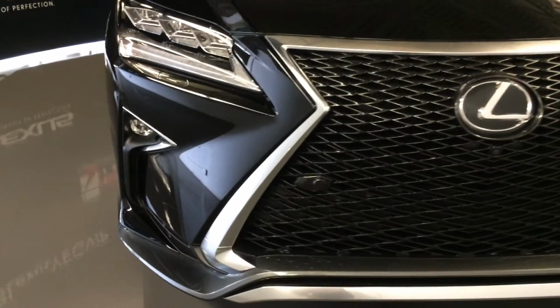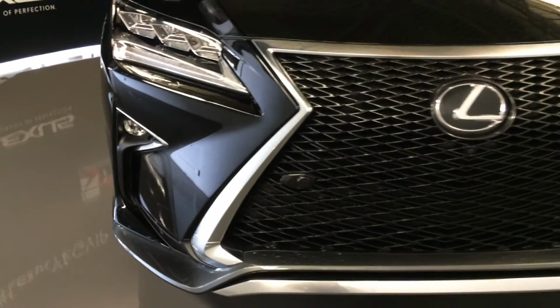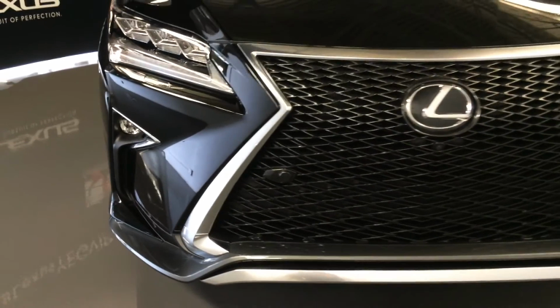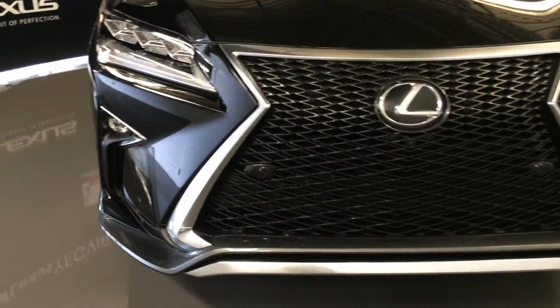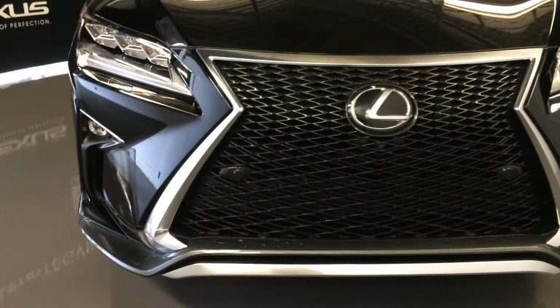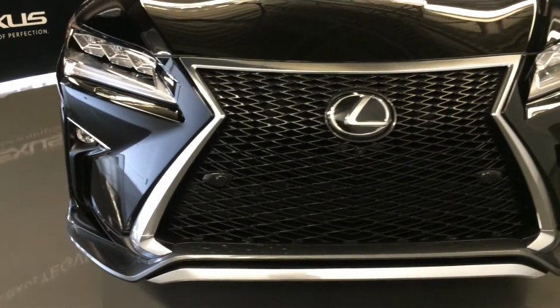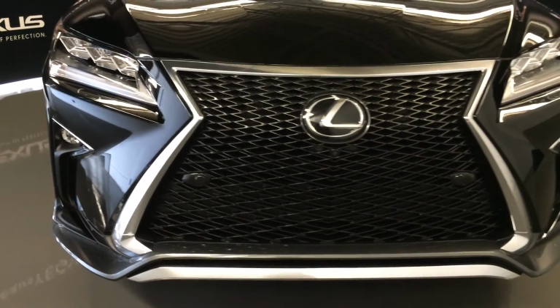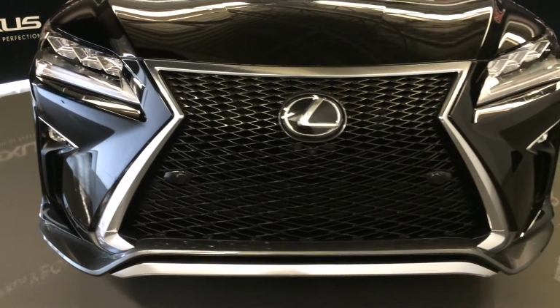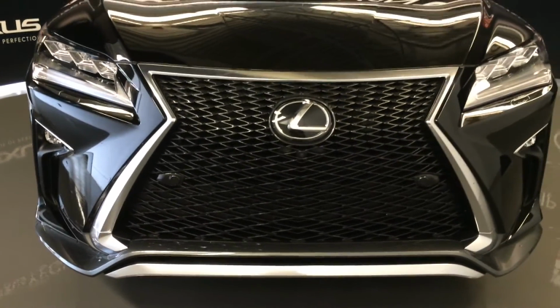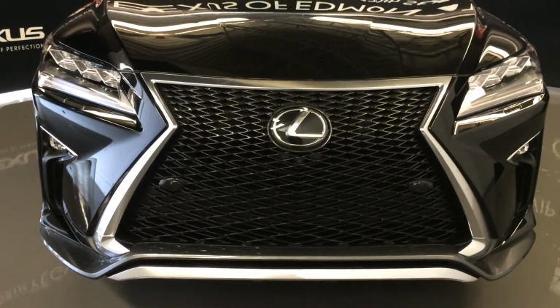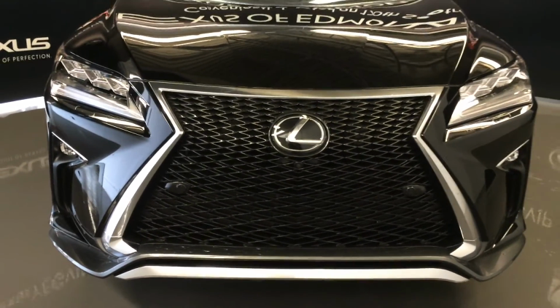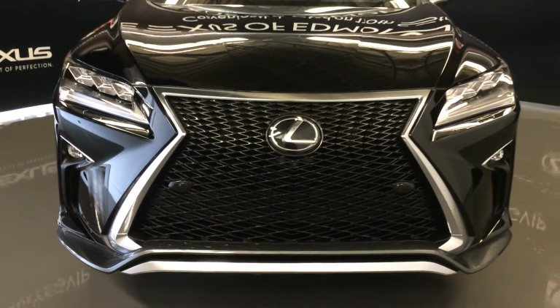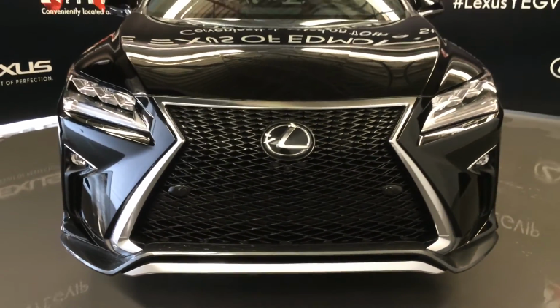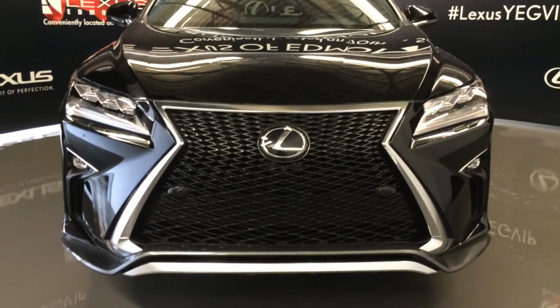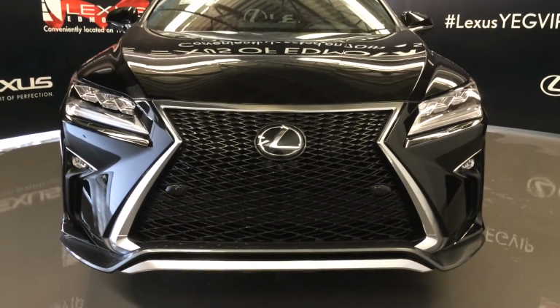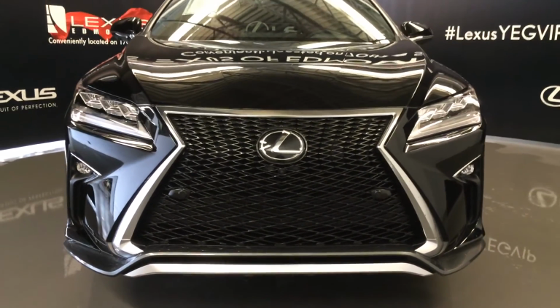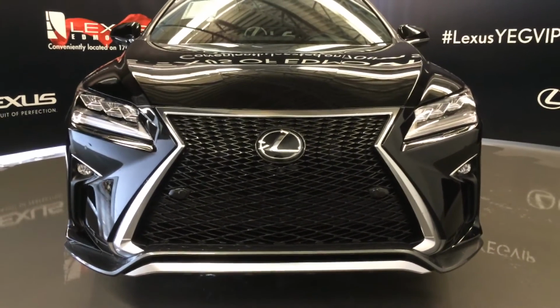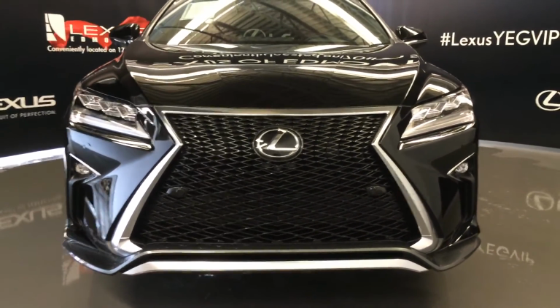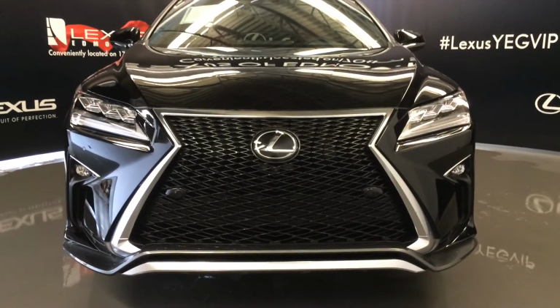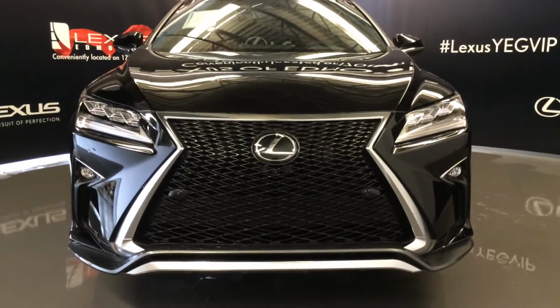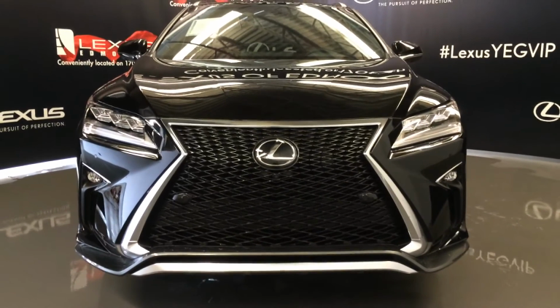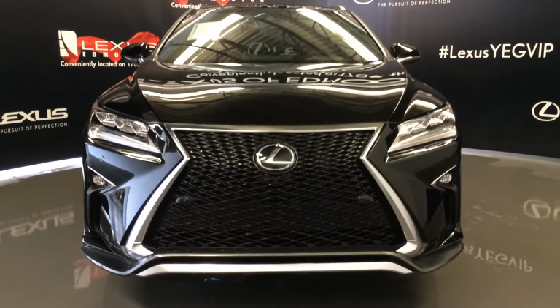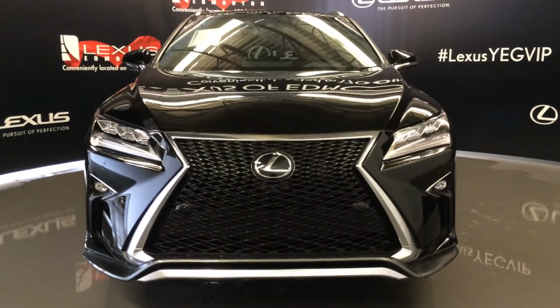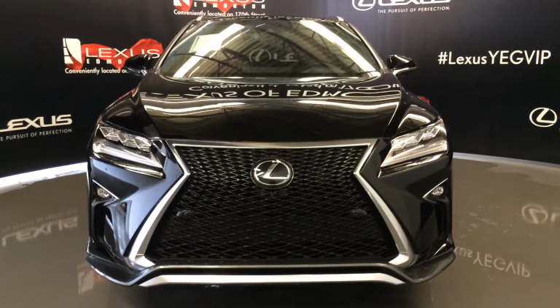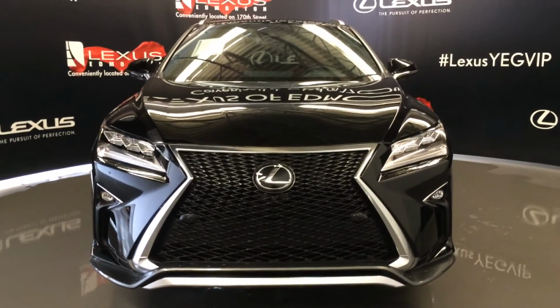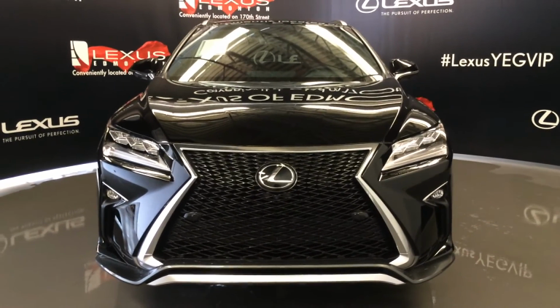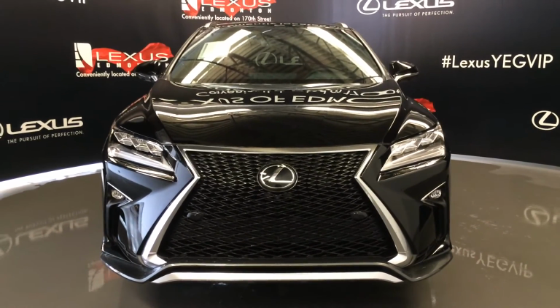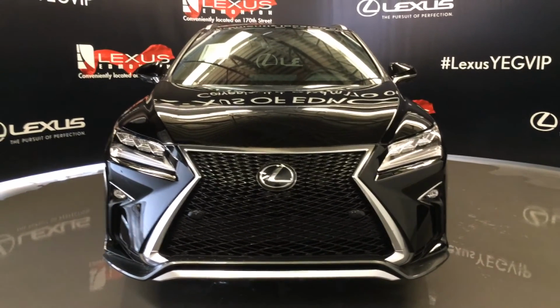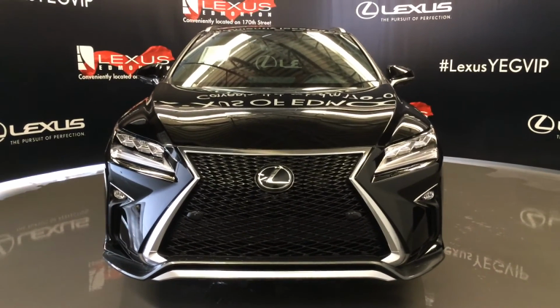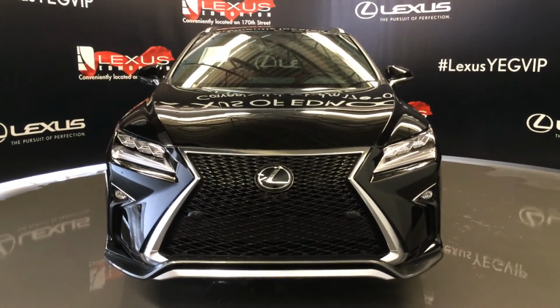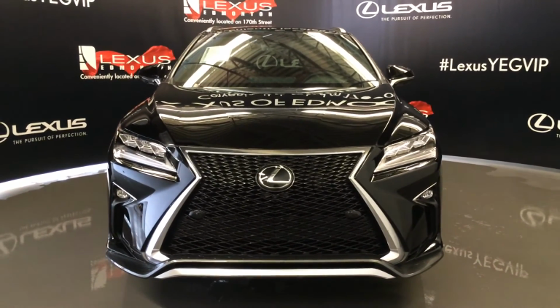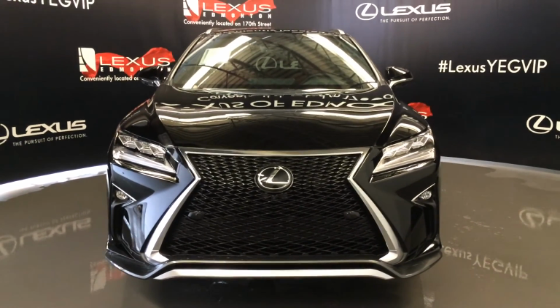F-Sport front grille. Clear sensors. Engine block heater. And so much more — come on down to Lexus of Edmonton and check out all the new 2016 RXs.